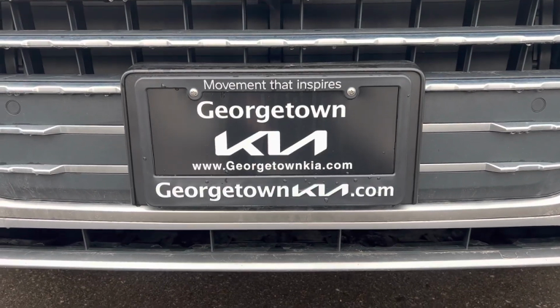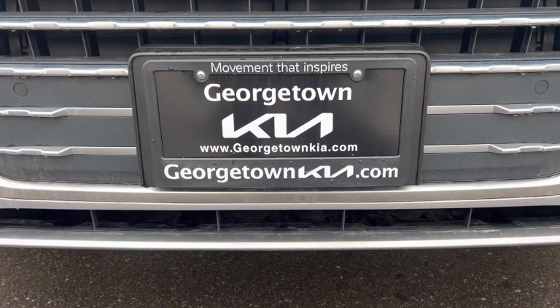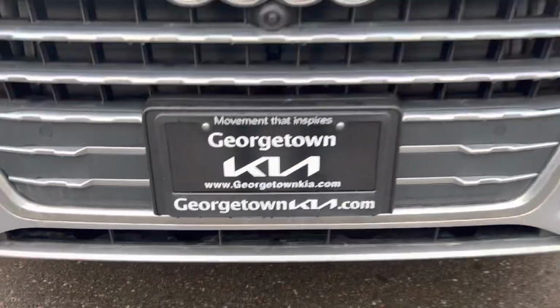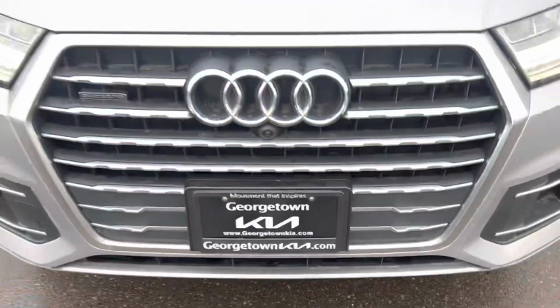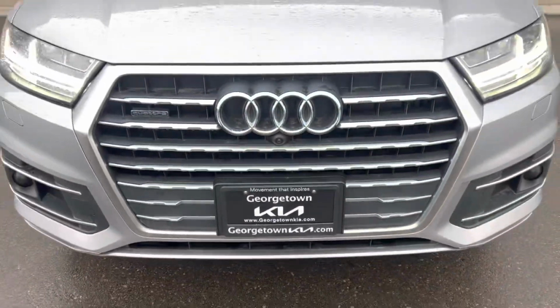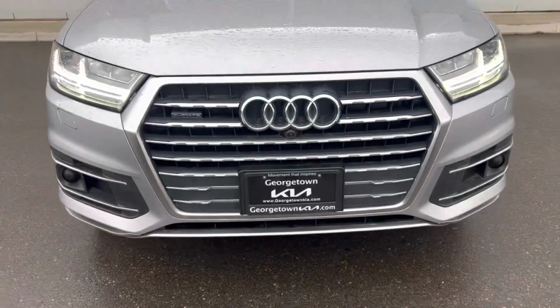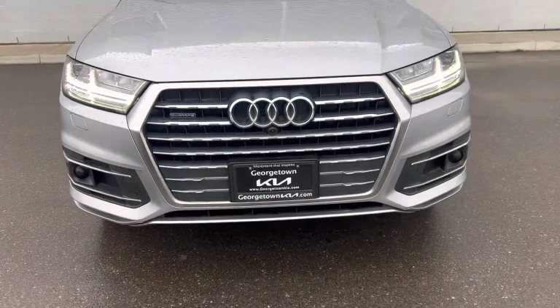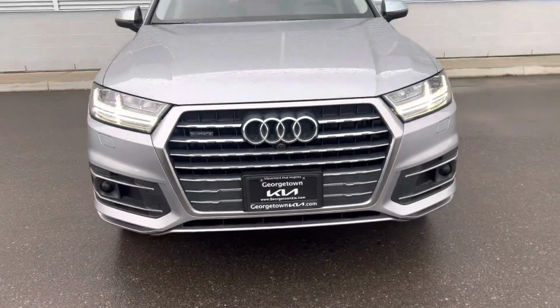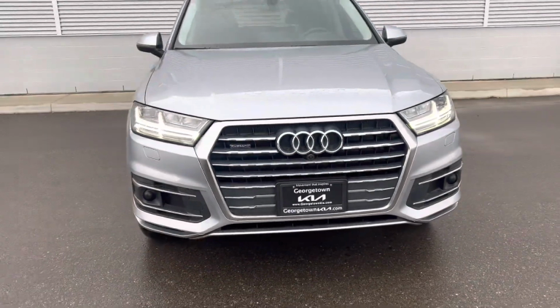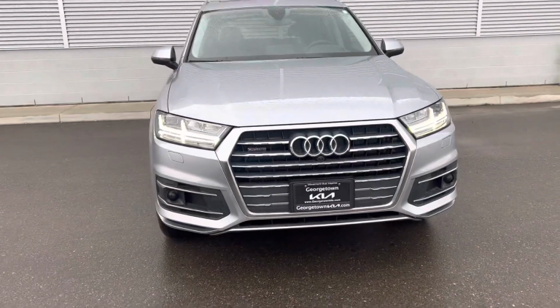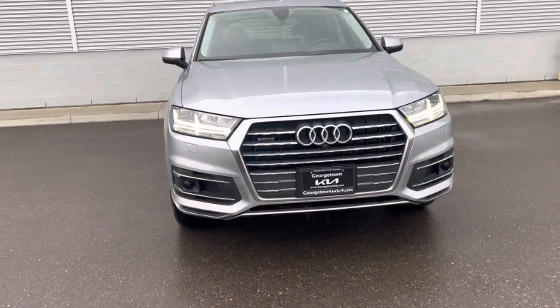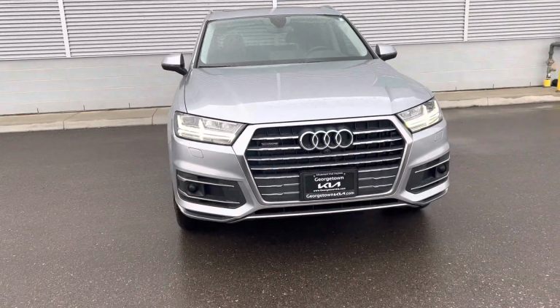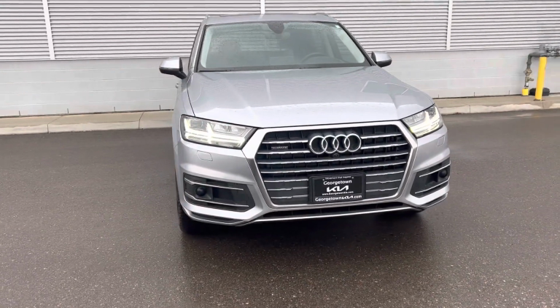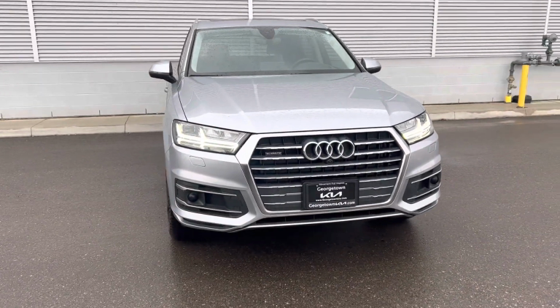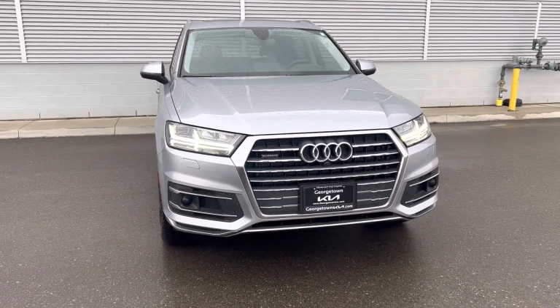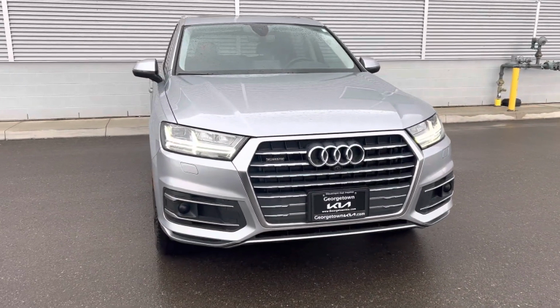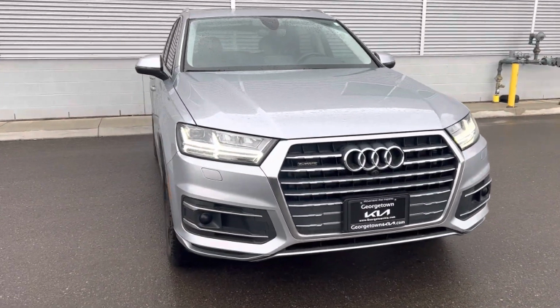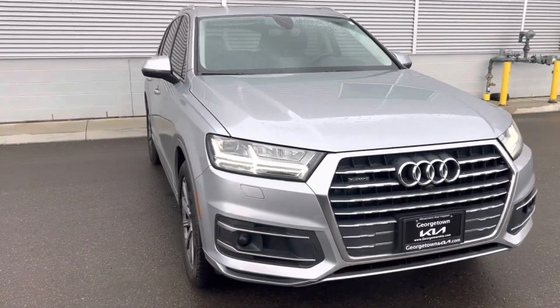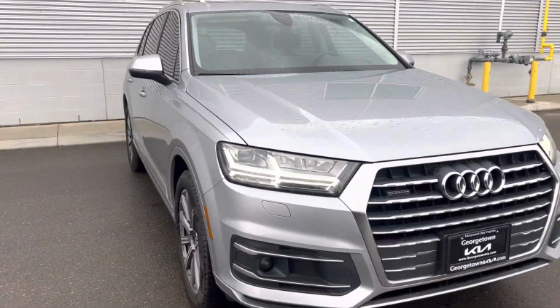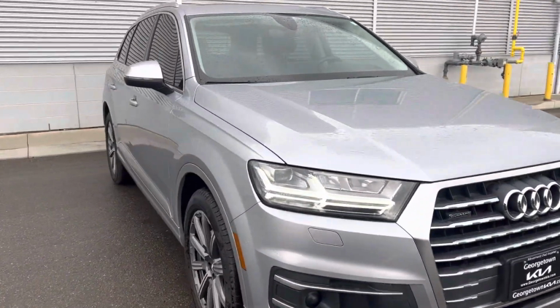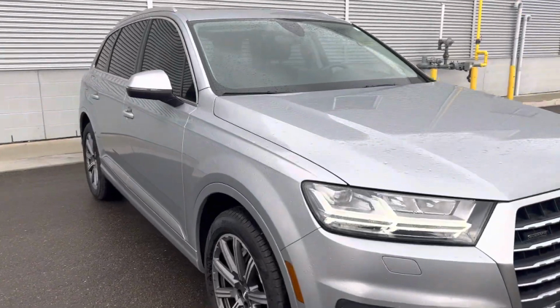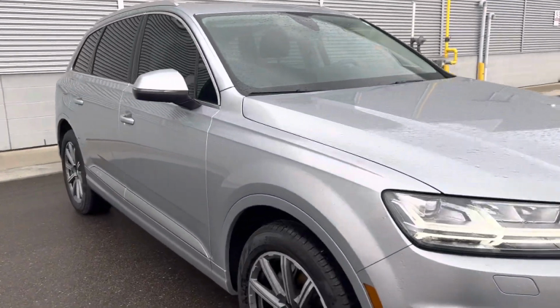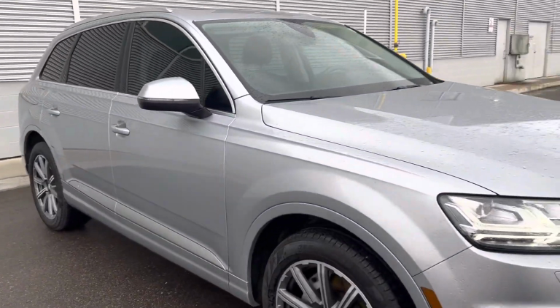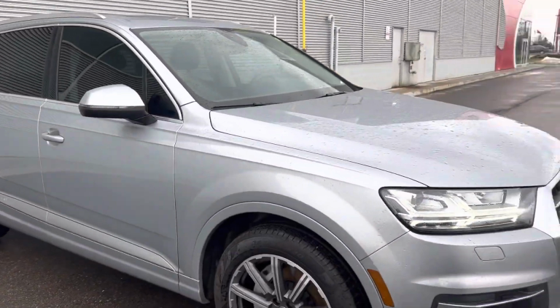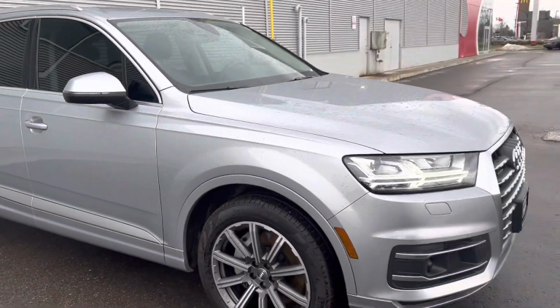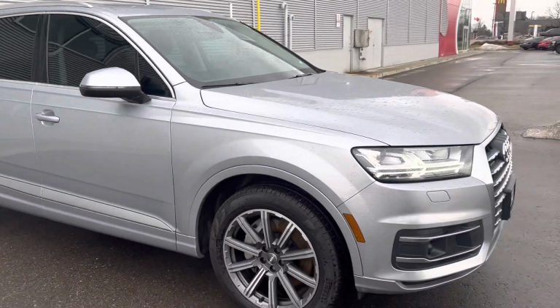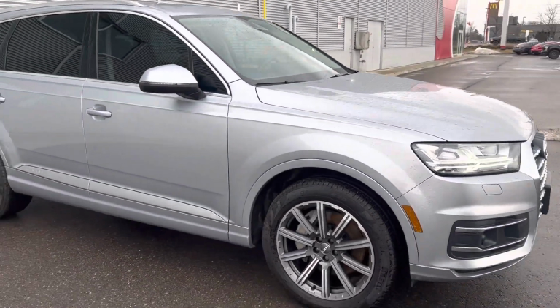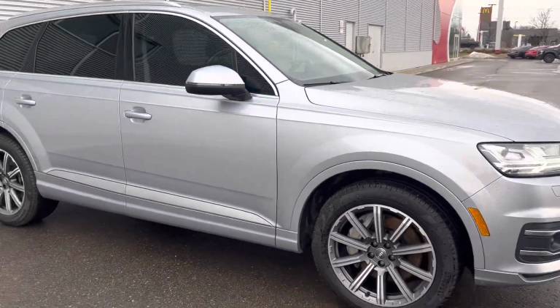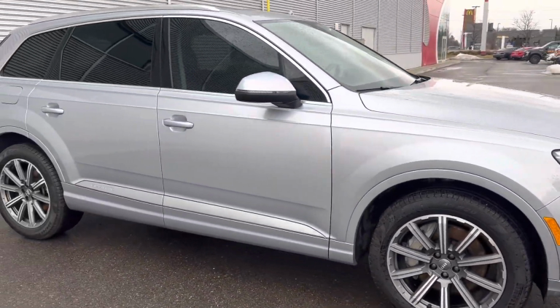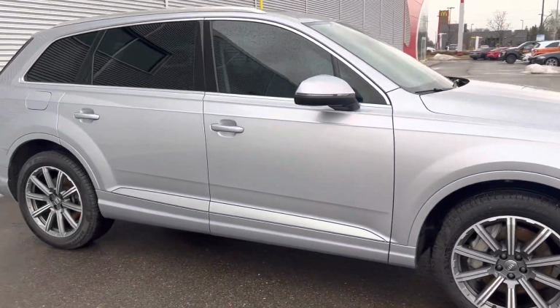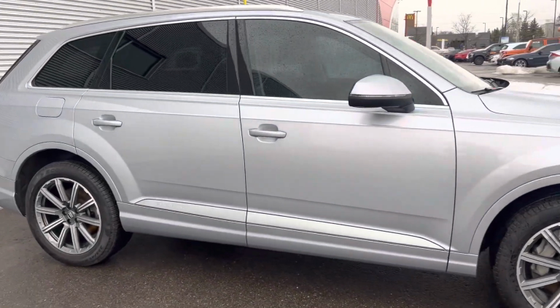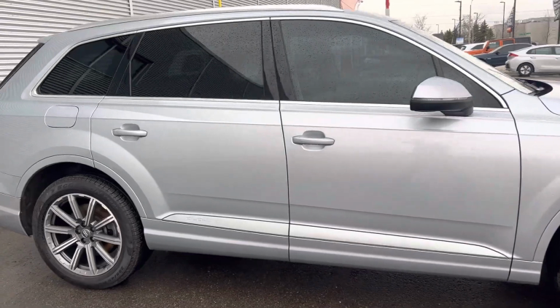Hi Nuraj, it's Gavin here from Georgetown Kia. I missed you today for the appointment, but I wanted to make this quick walk-around video for you so you can get a closer look at this beautiful Q7, see the great condition that it's in, and maybe that'll help you in coming back in to see us.